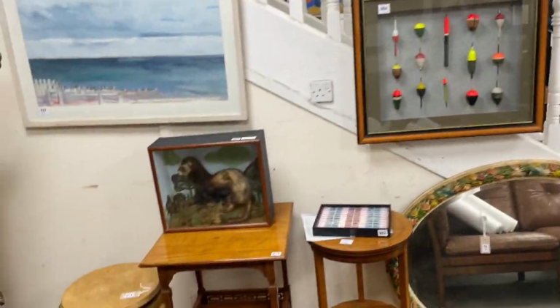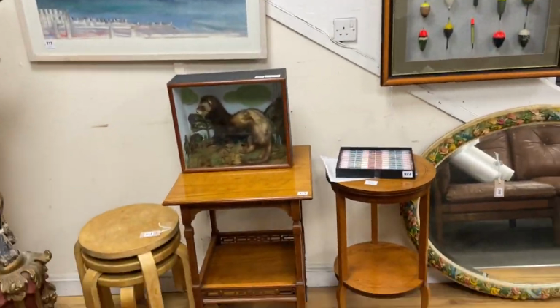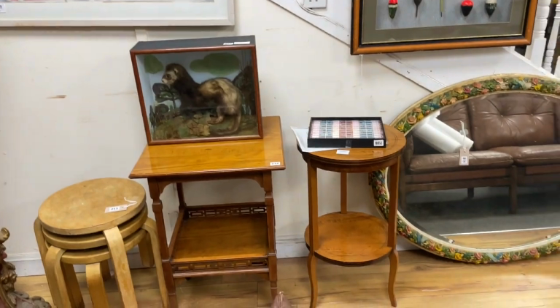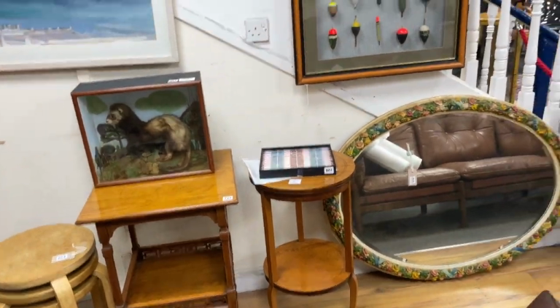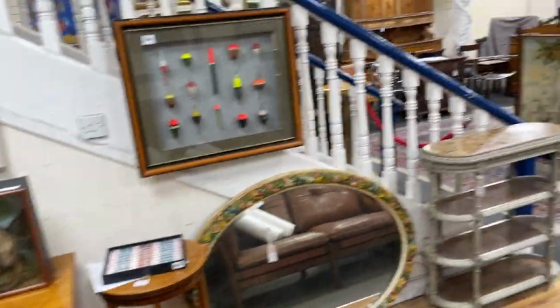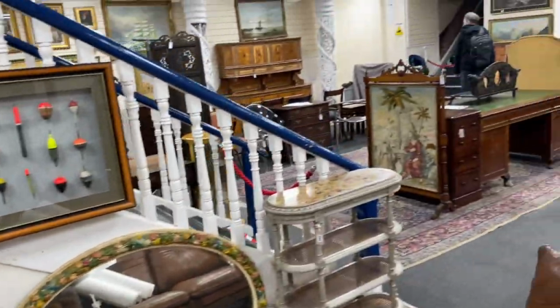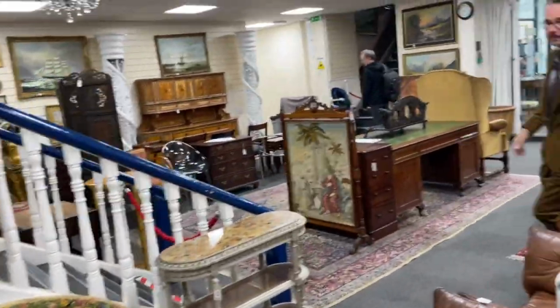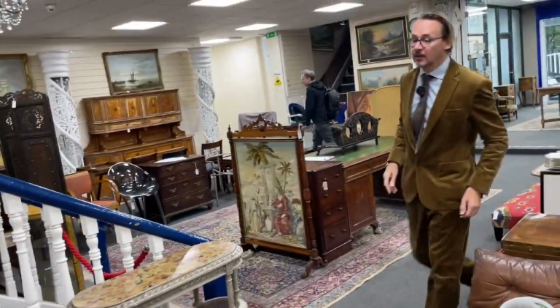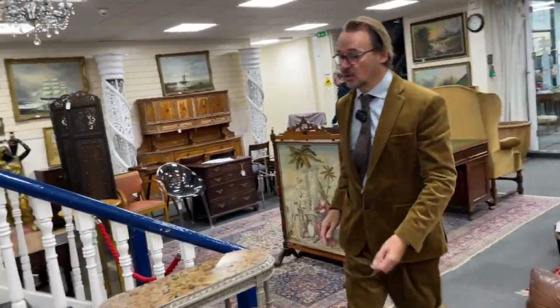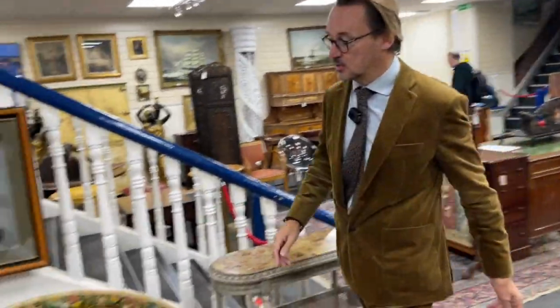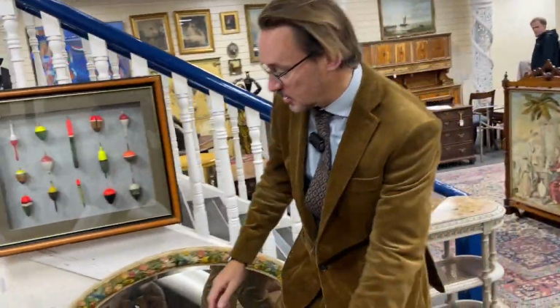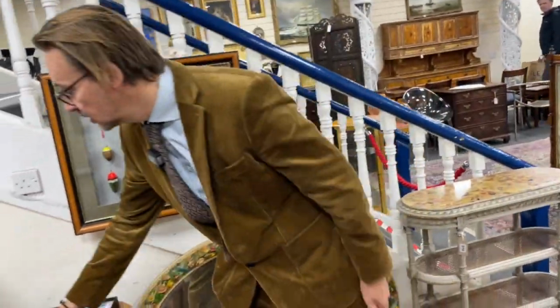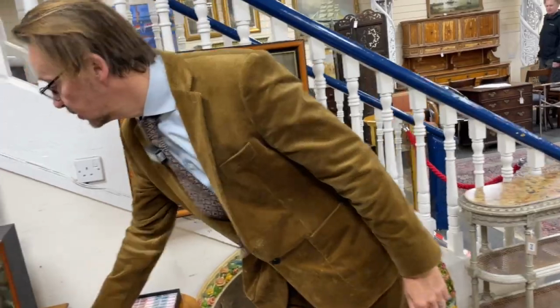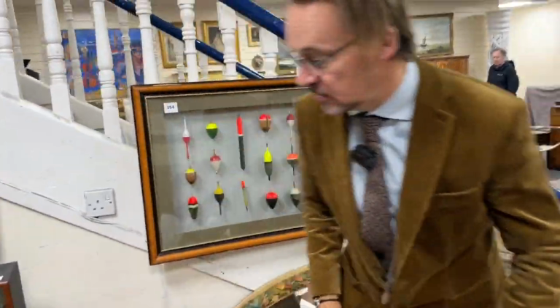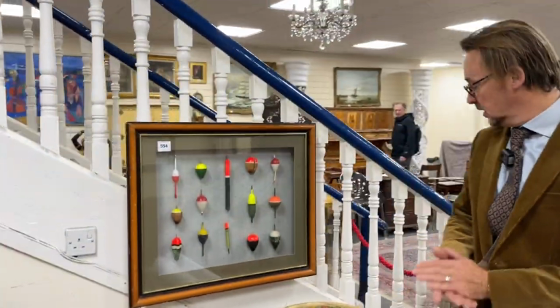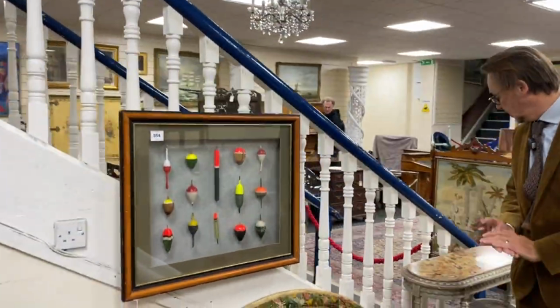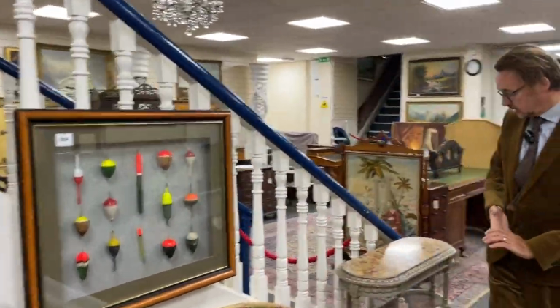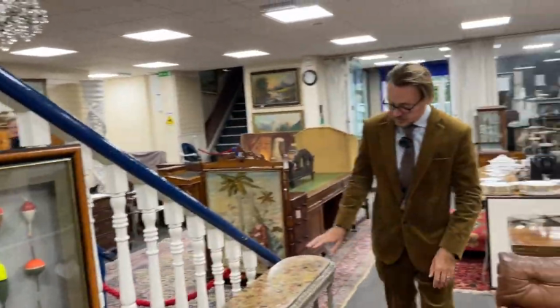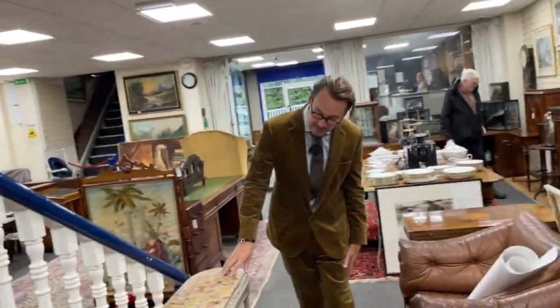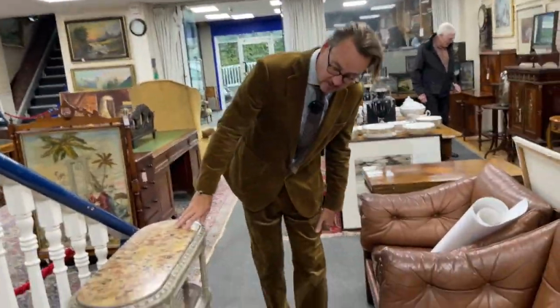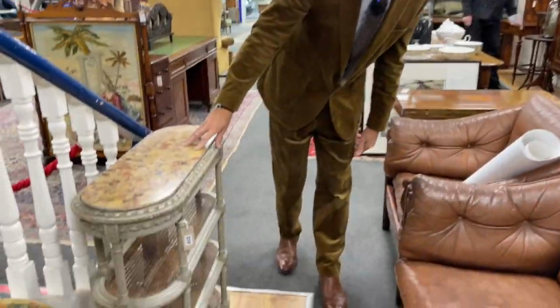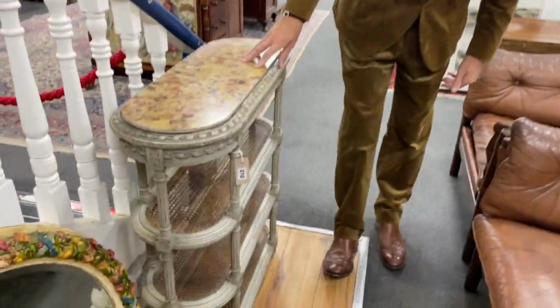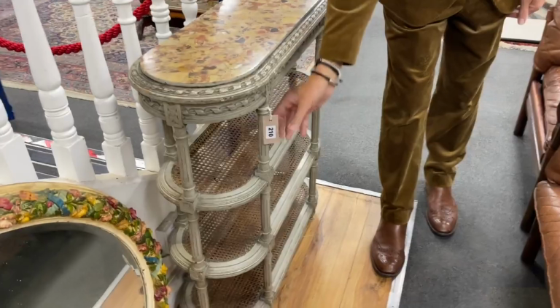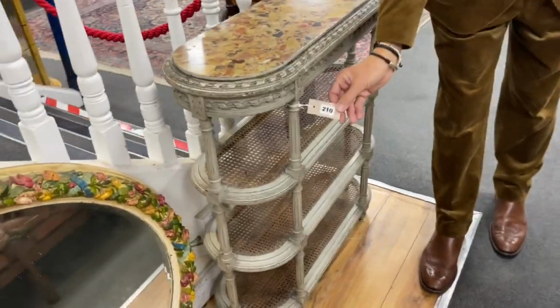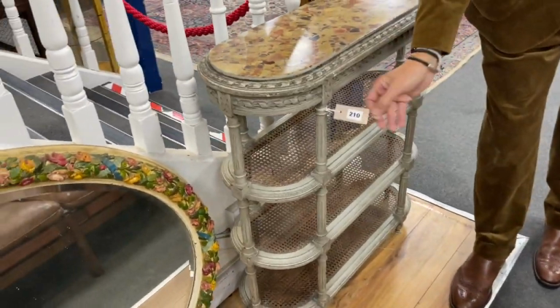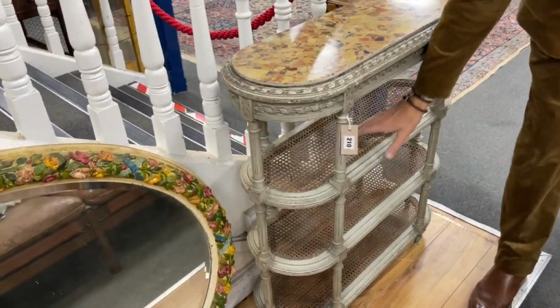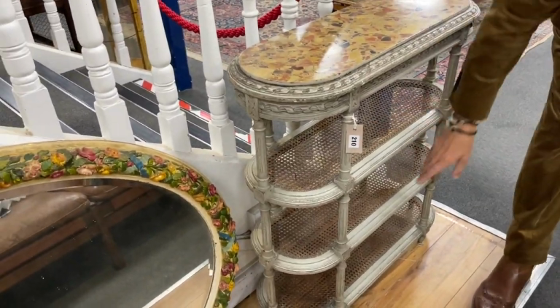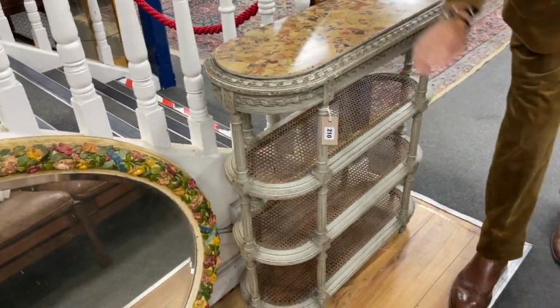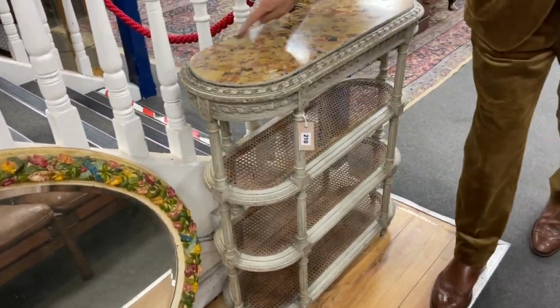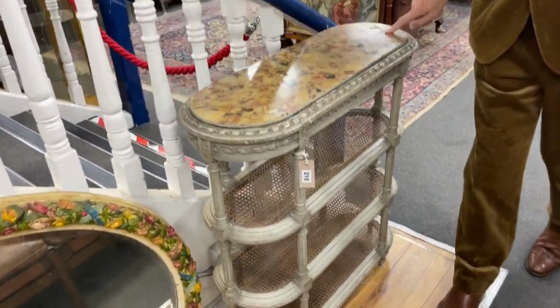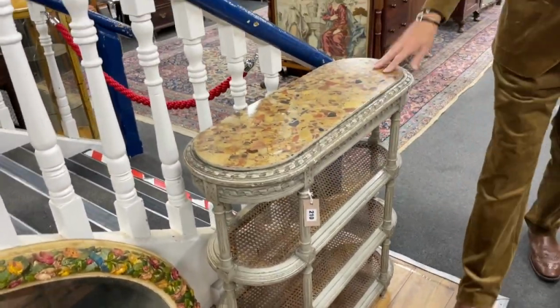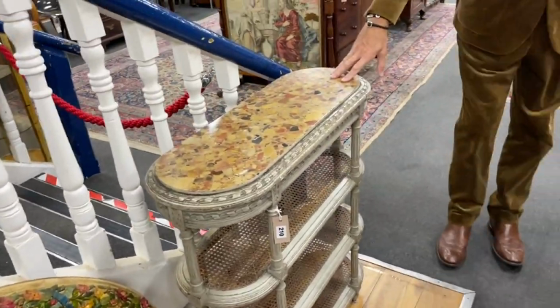Because it's got a bit of colour — and that was lot 212, should you be interested. Carry on through, drift past this — quite a nice little bit of decorative furniture here, lot 210. Caning's in good order, marble's in good order, ready to go.